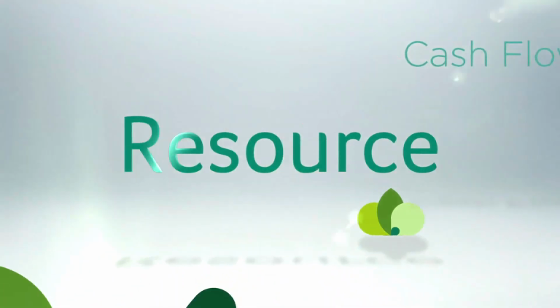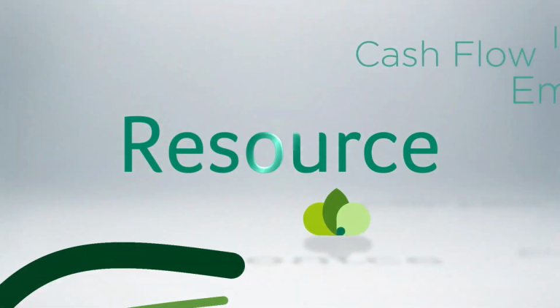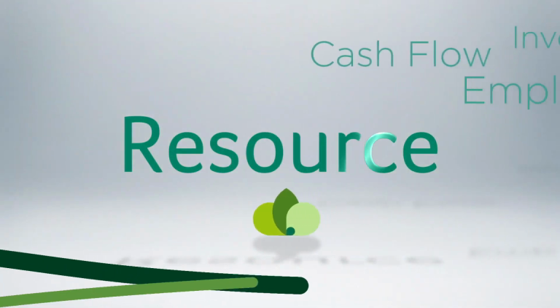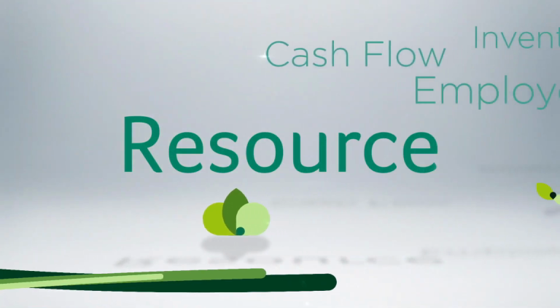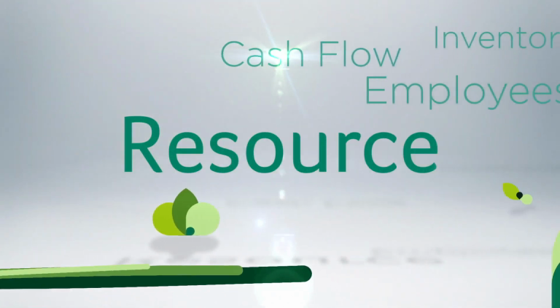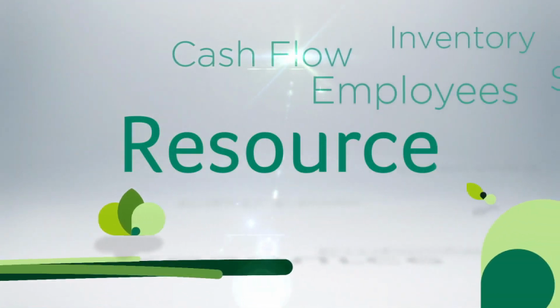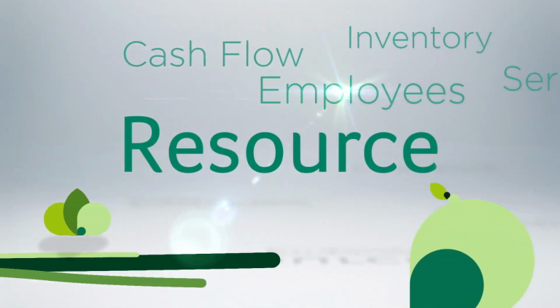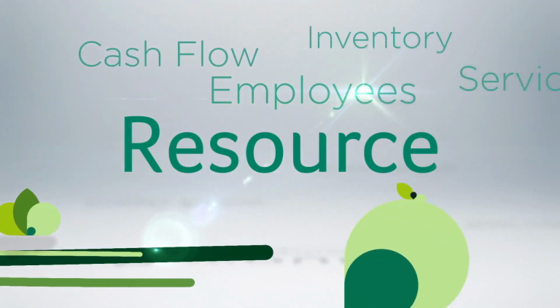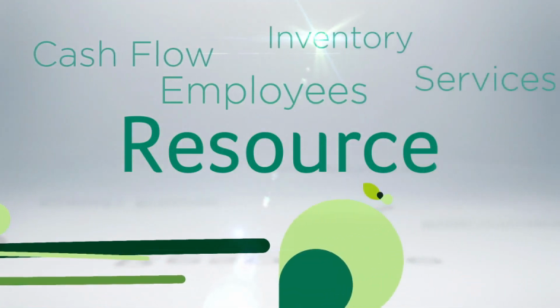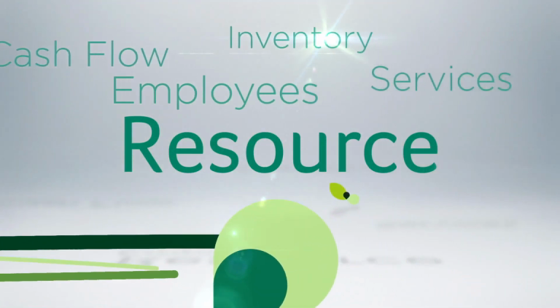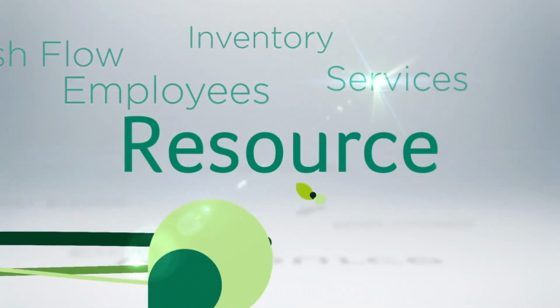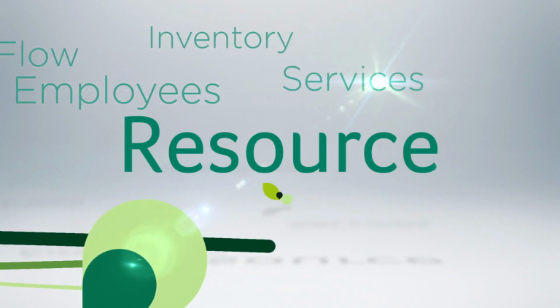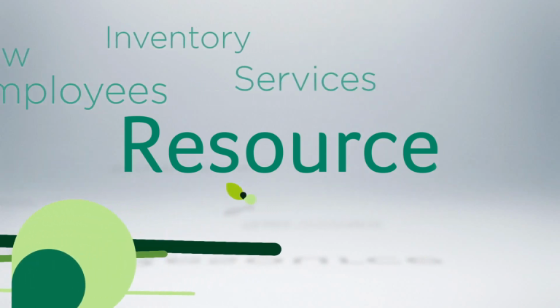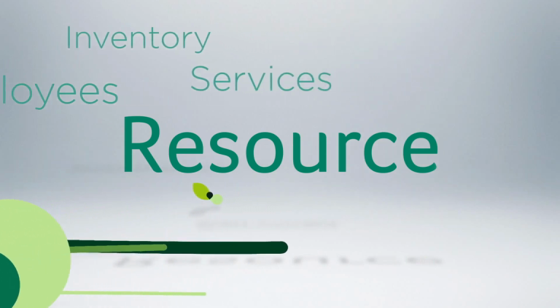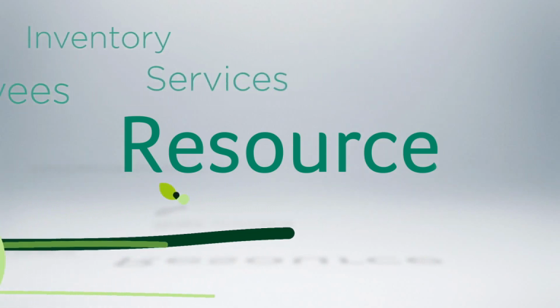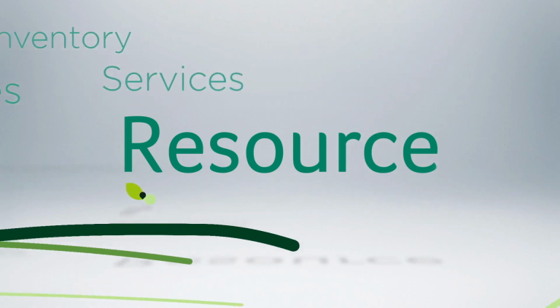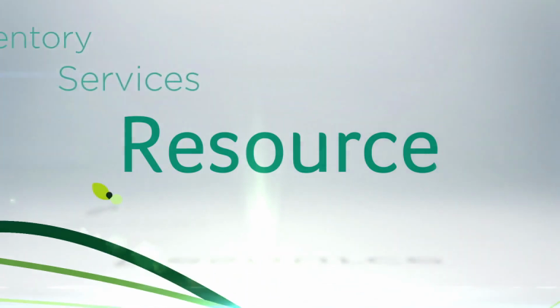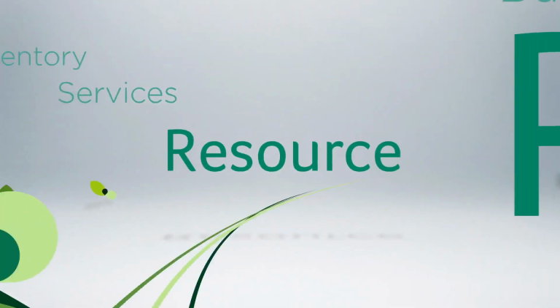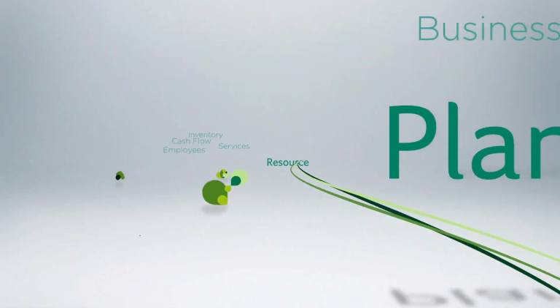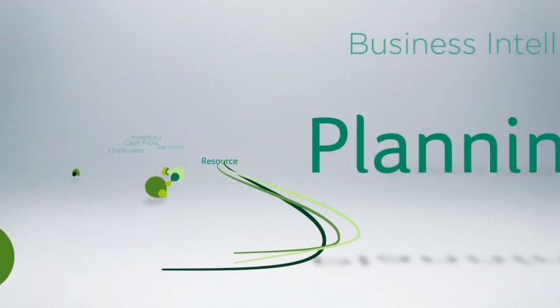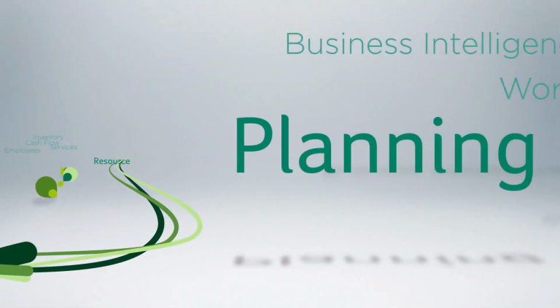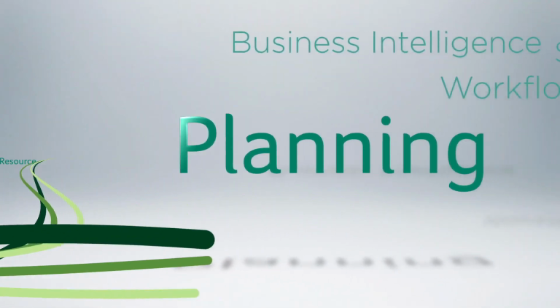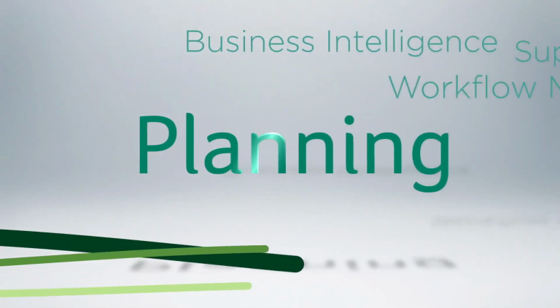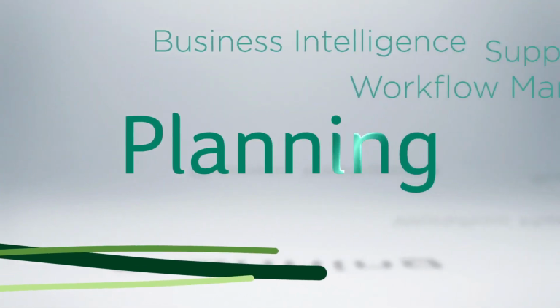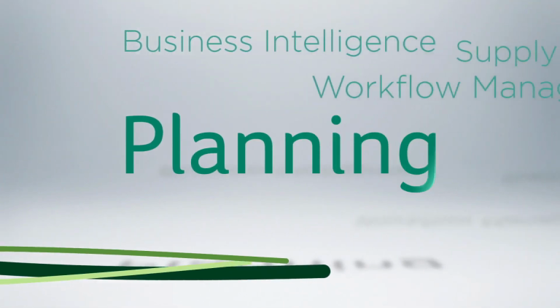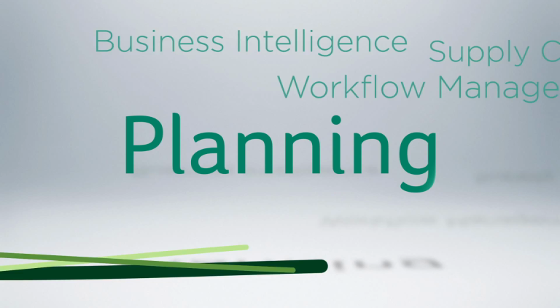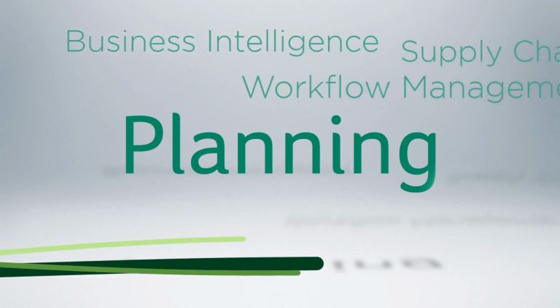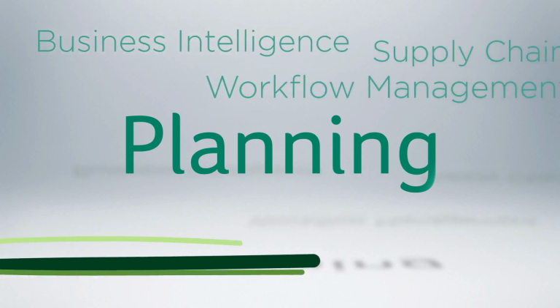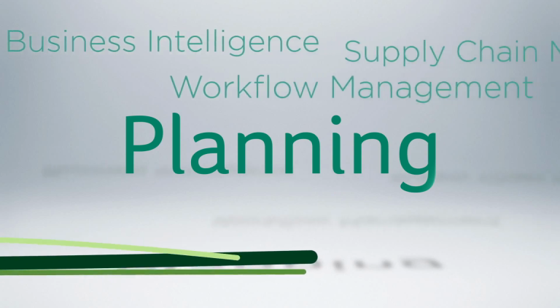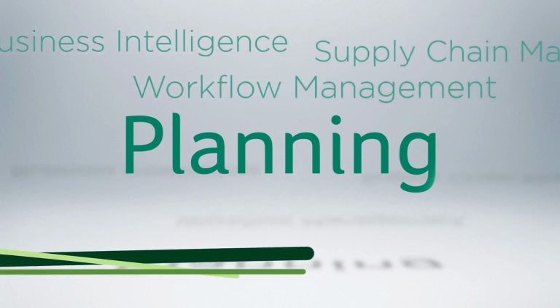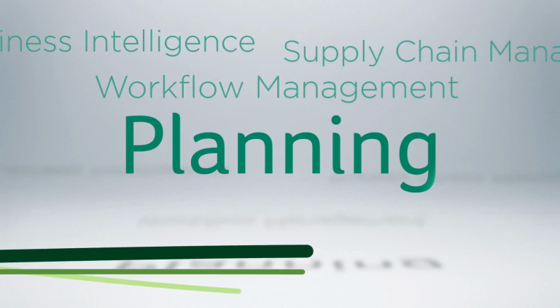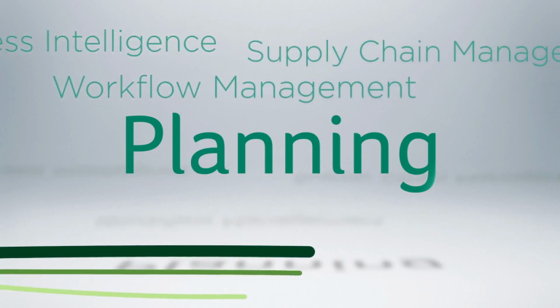Resource refers to your cash flow, employees, inventory, services — everything it takes to run your business. Planning refers to having the right tools to make better informed decisions.